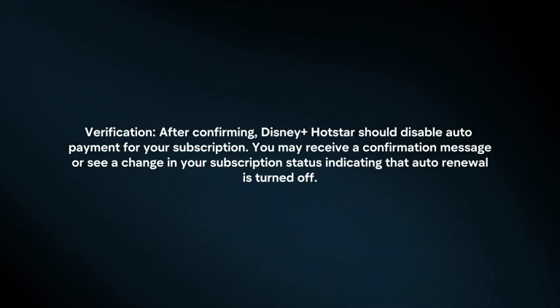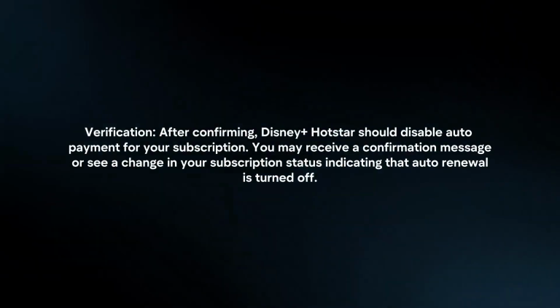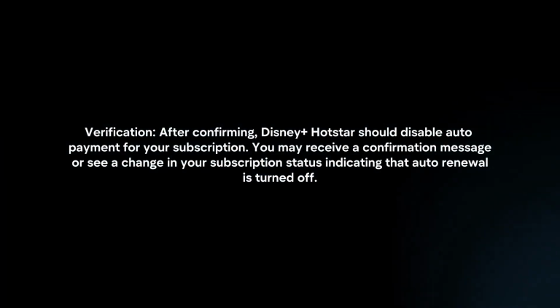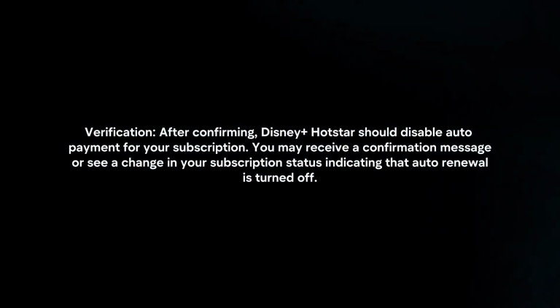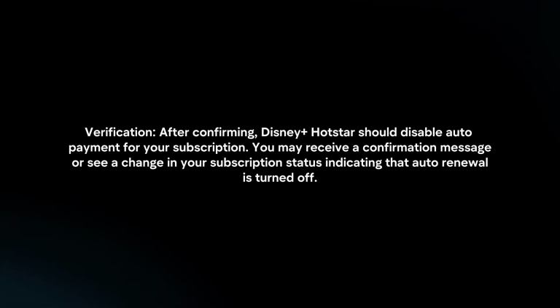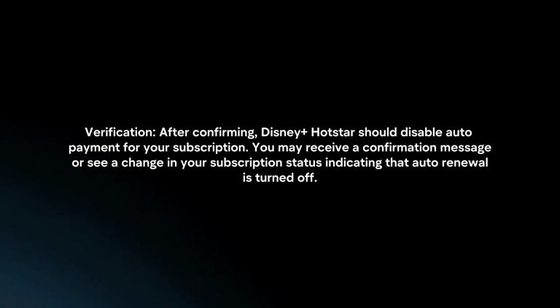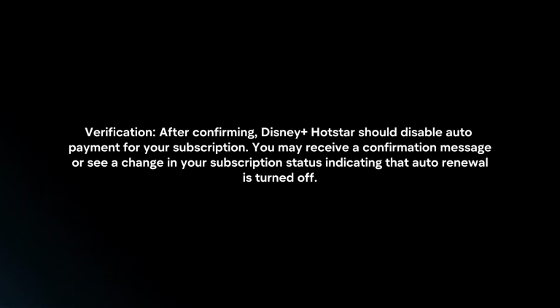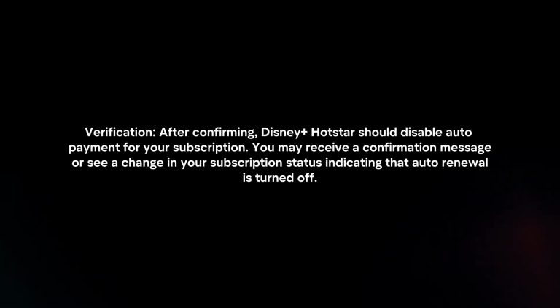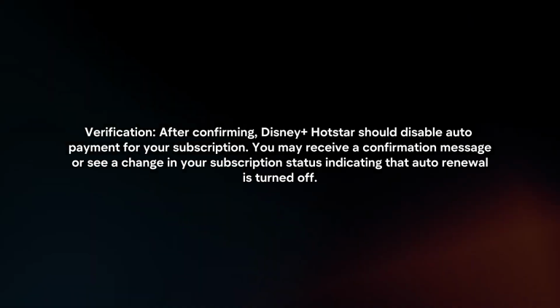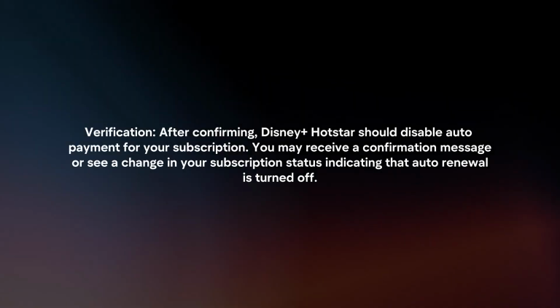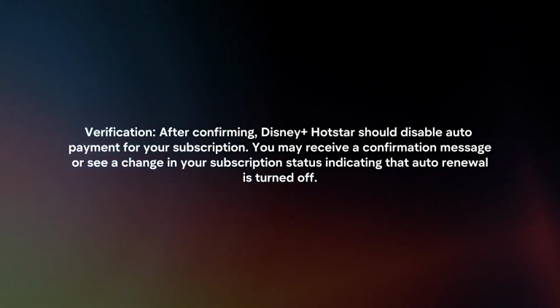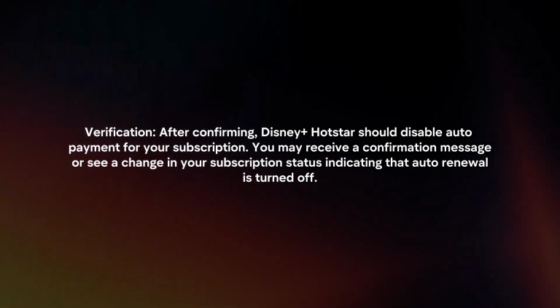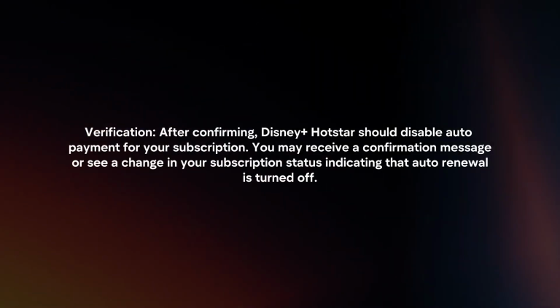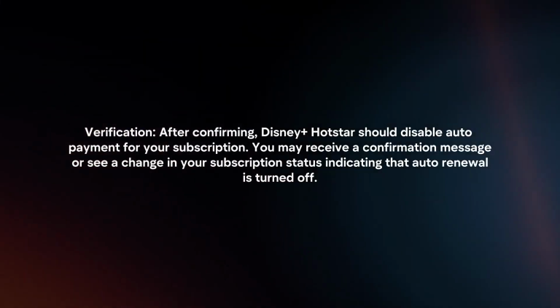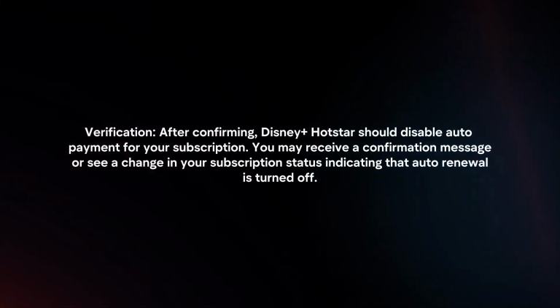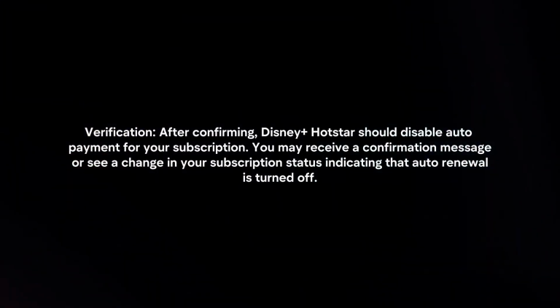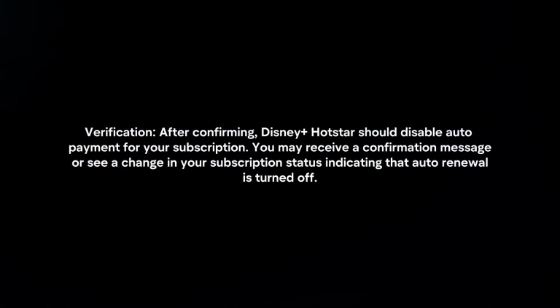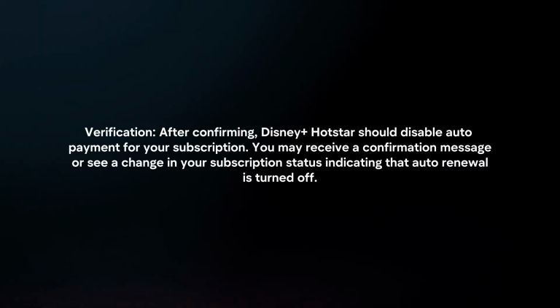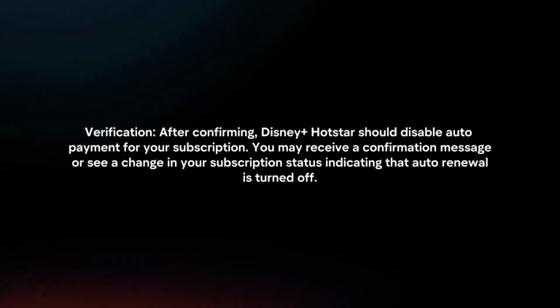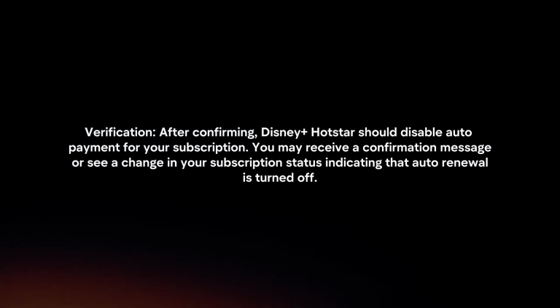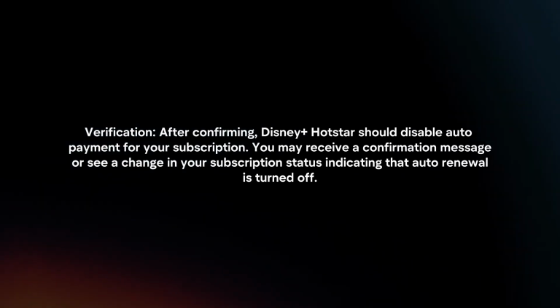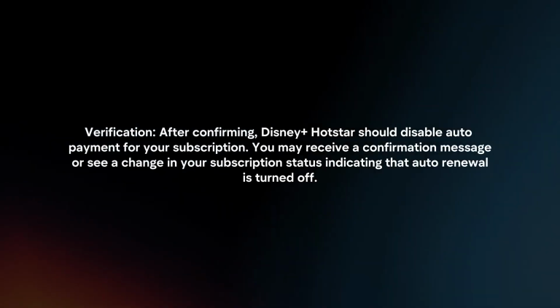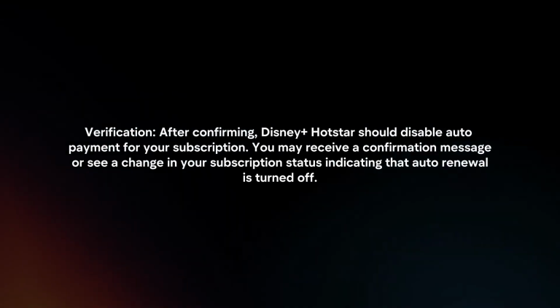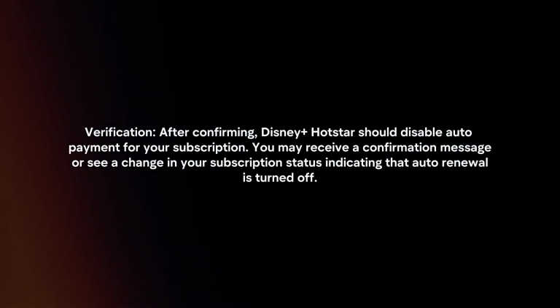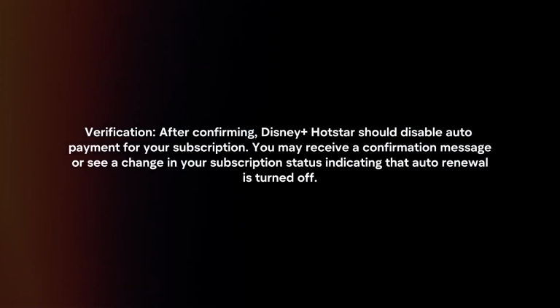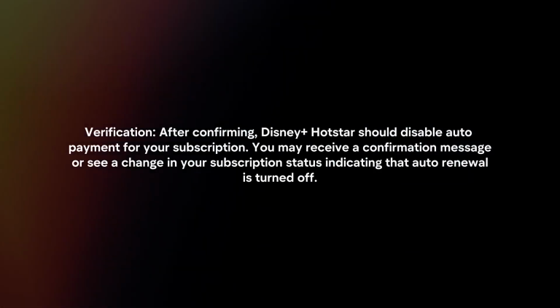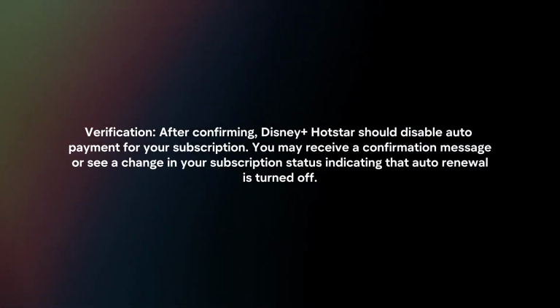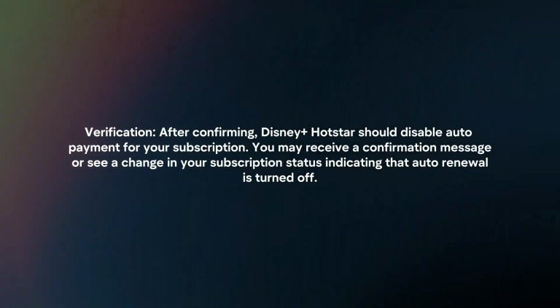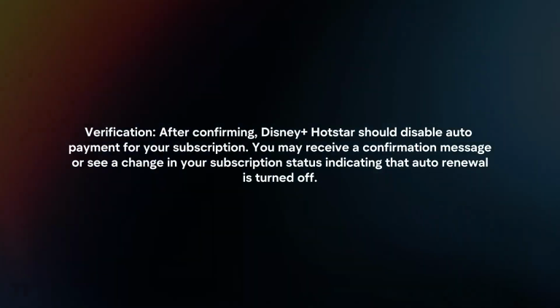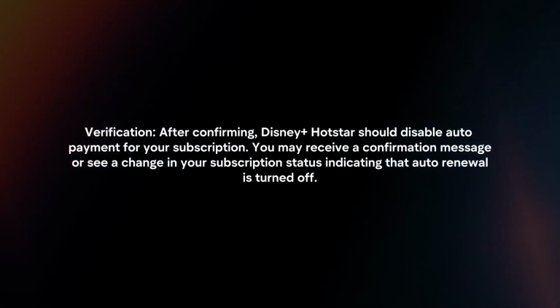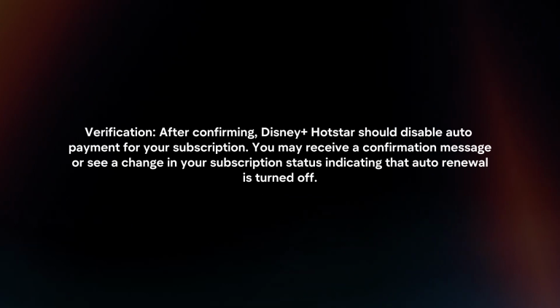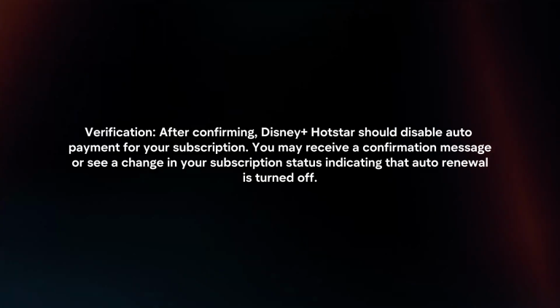Verification: after confirming, Disney Plus Hotstar should disable auto payment for your subscription. You may receive a confirmation message or see a change in your subscription status, indicating that auto renewal is turned off.